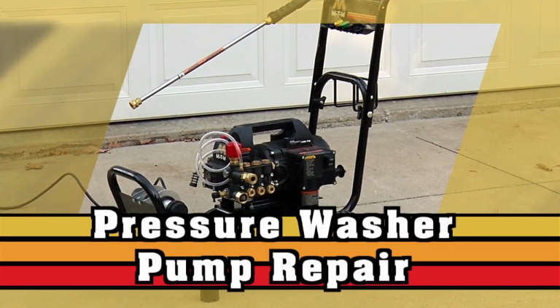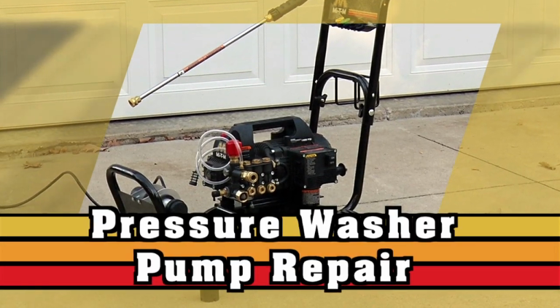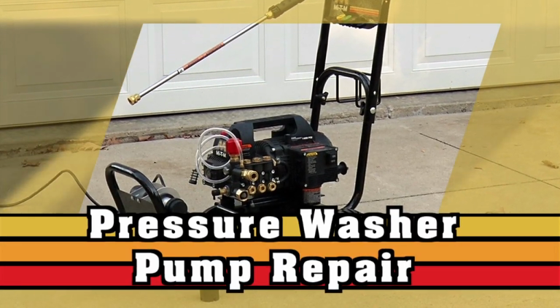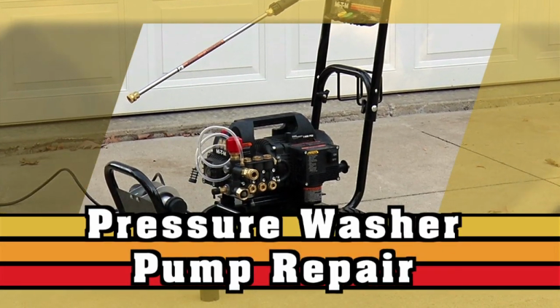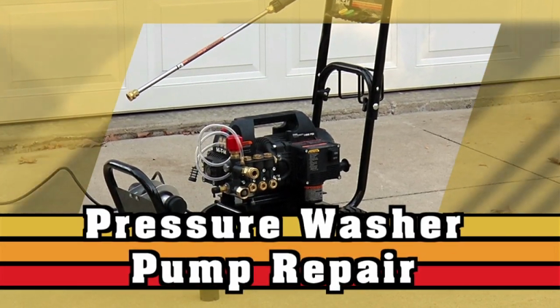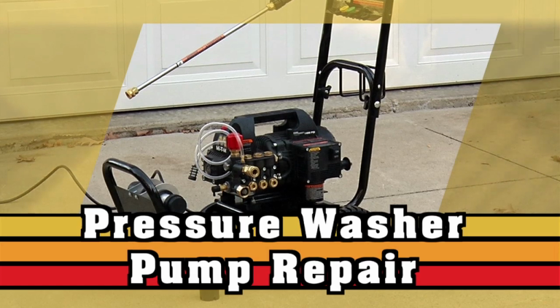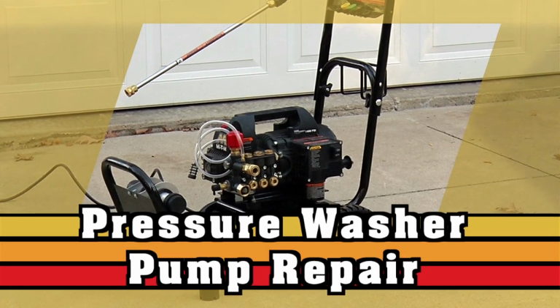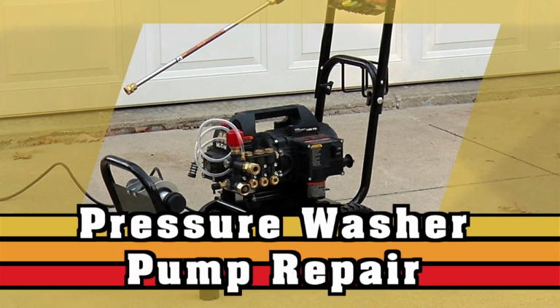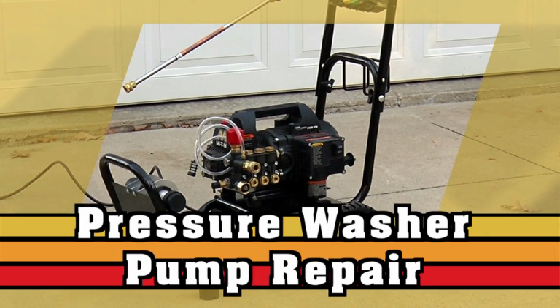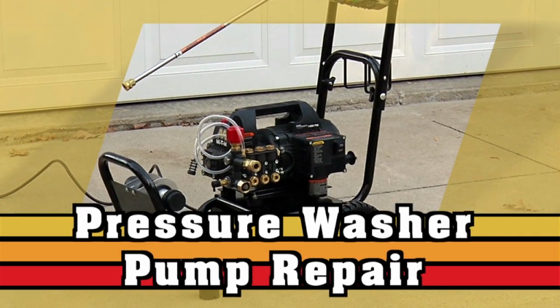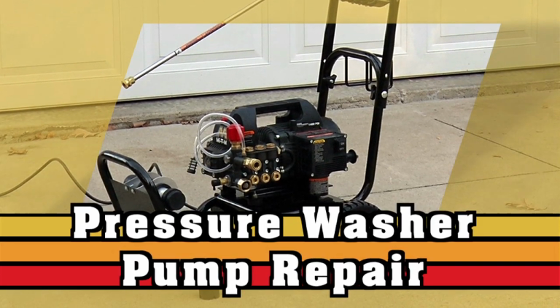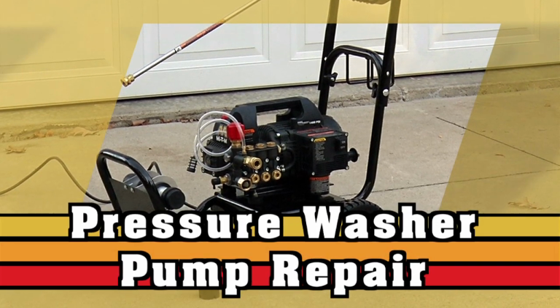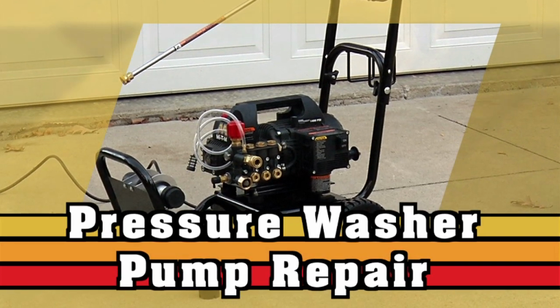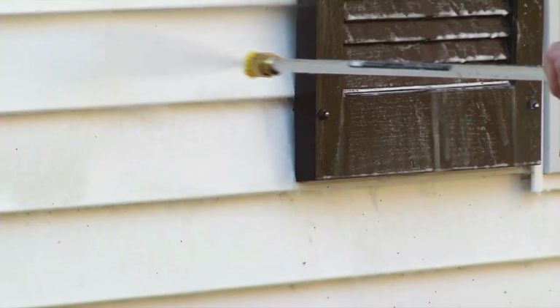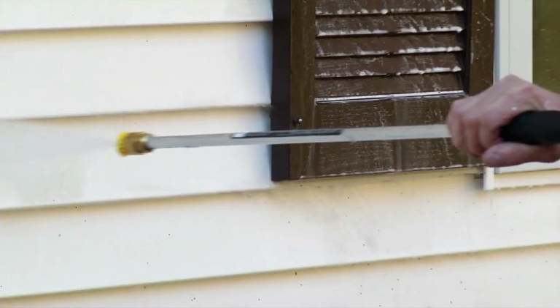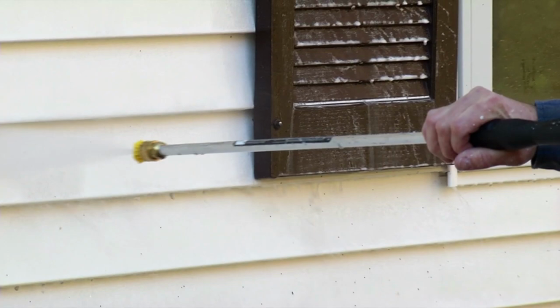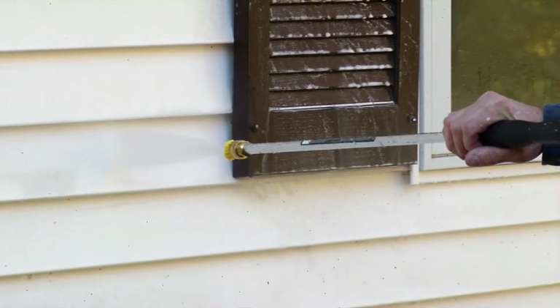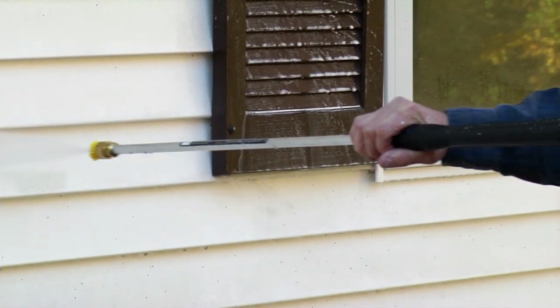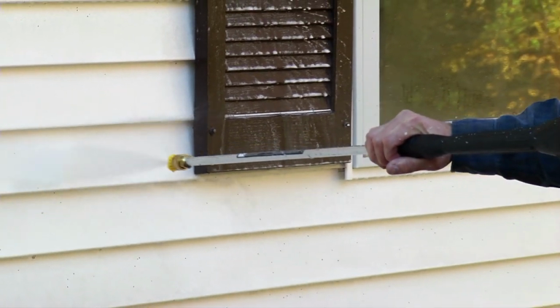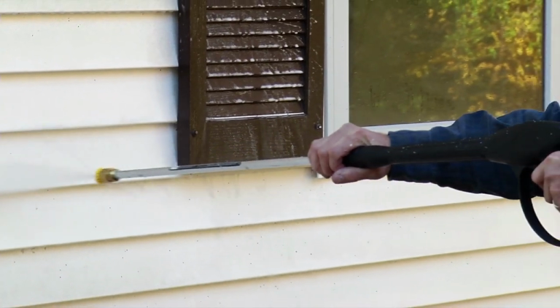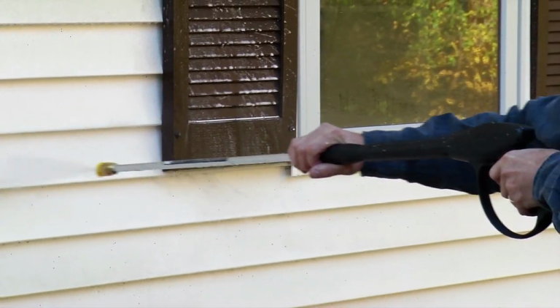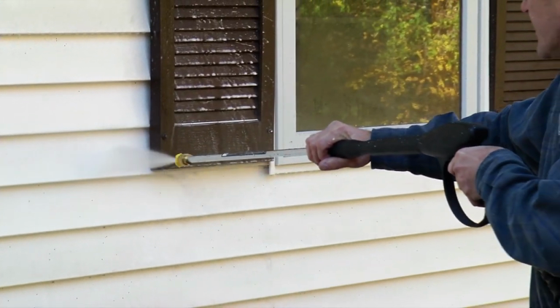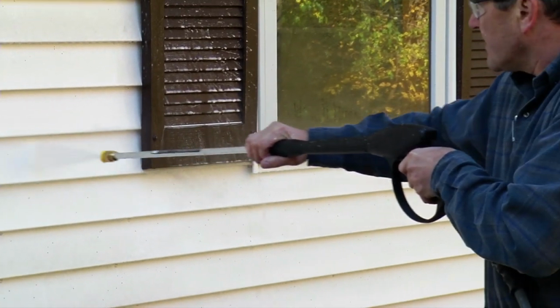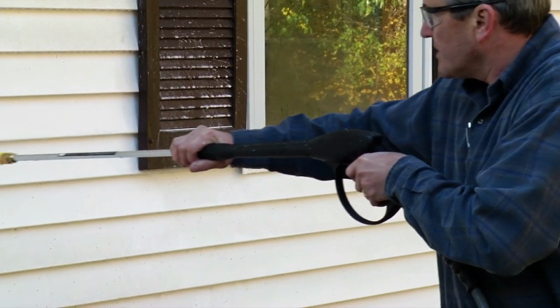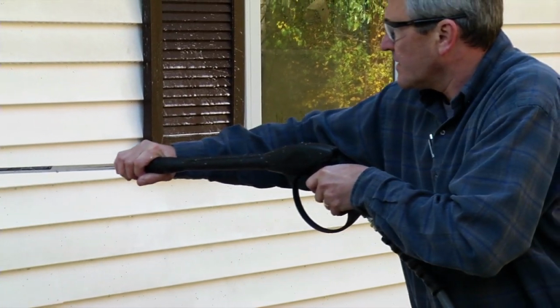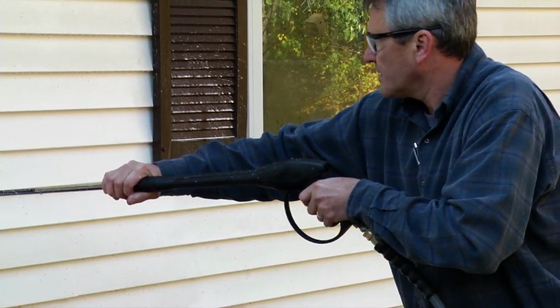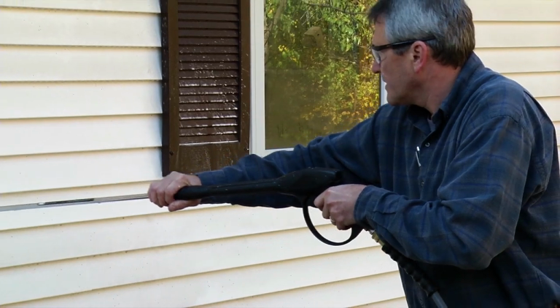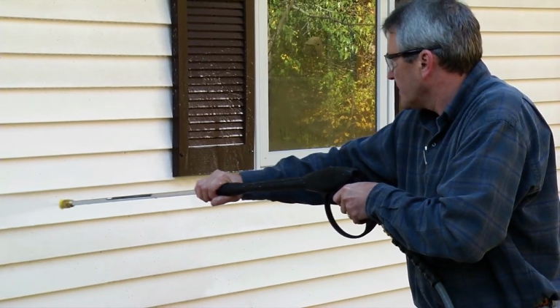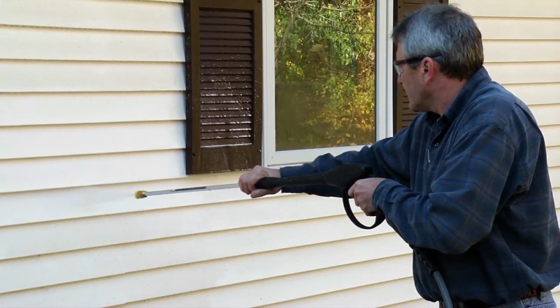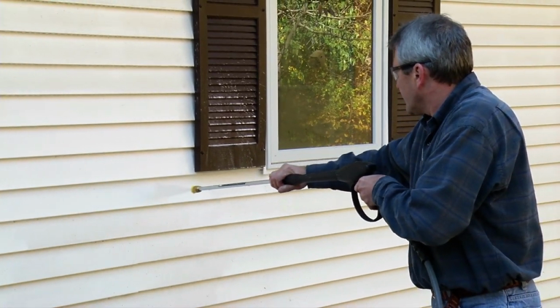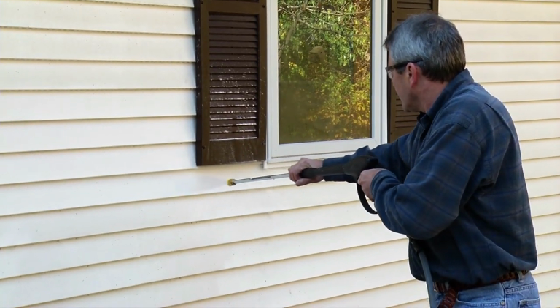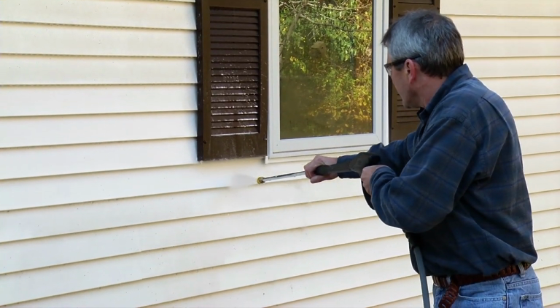The high pressure pump is generally one of the most dependable and best constructed components in a pressure washer. However, all pumps have wear parts which eventually need to be replaced. In this video we are going to show you how to replace the pump valves.